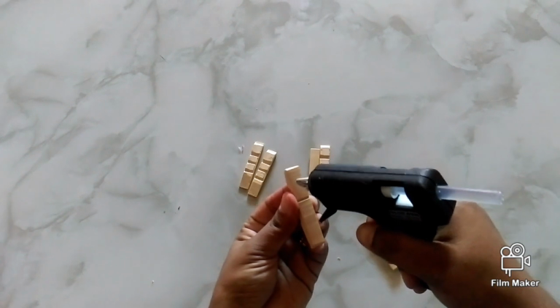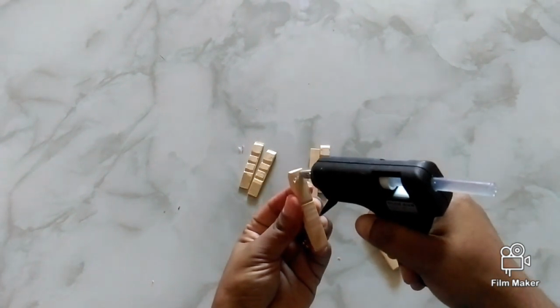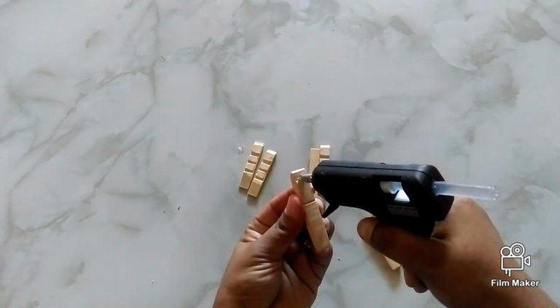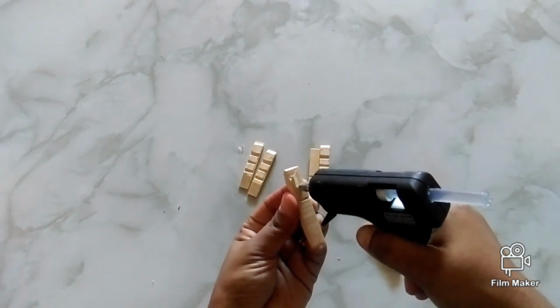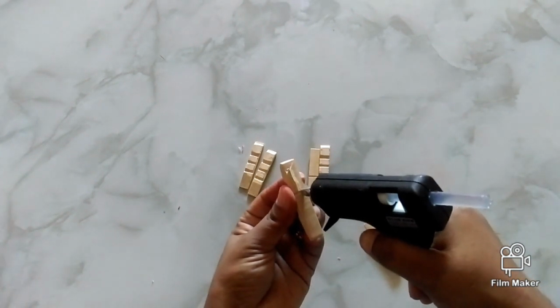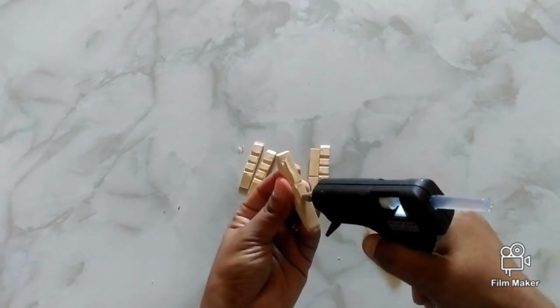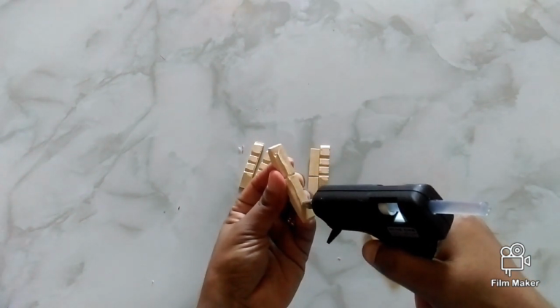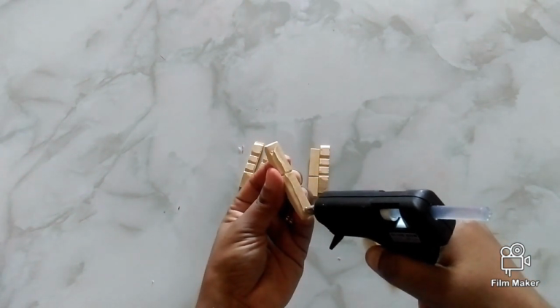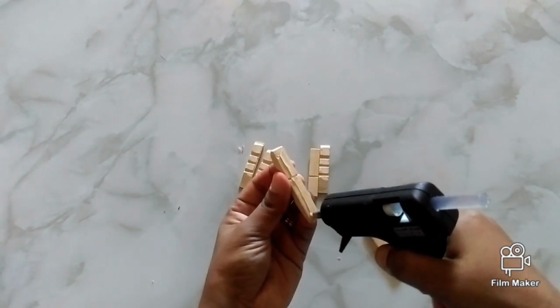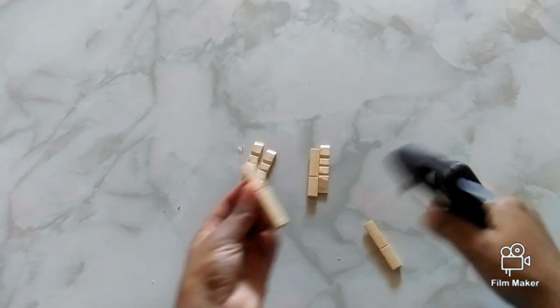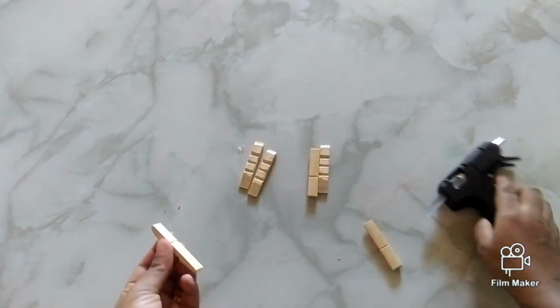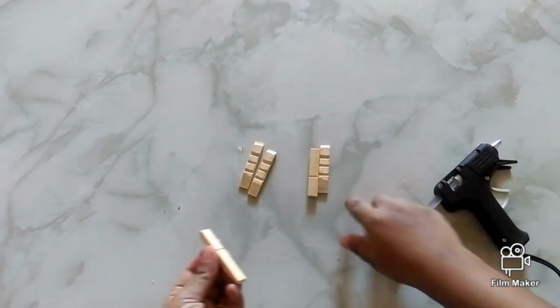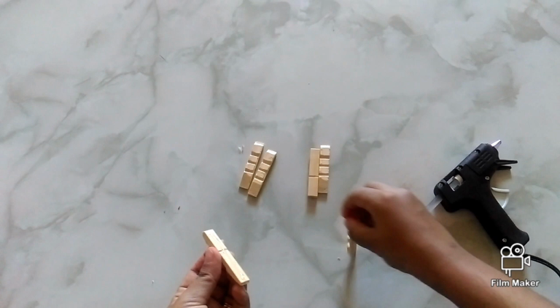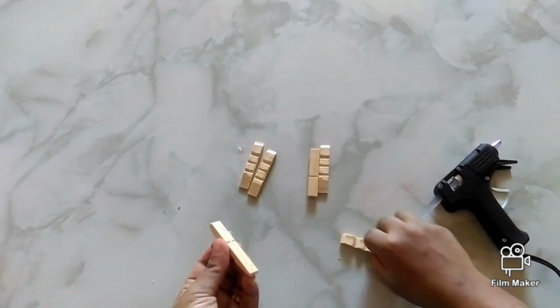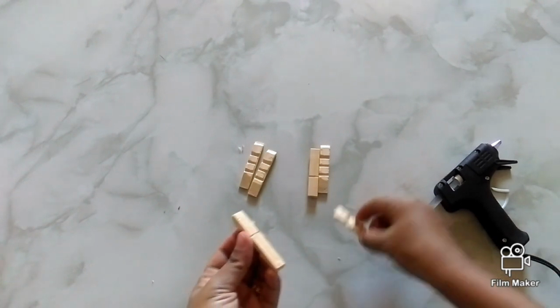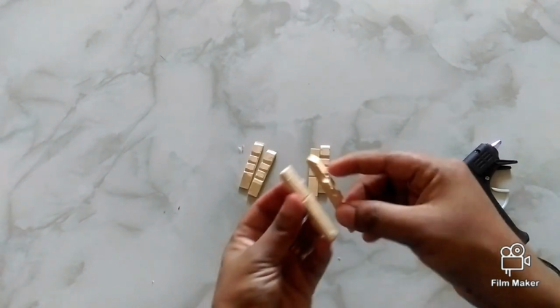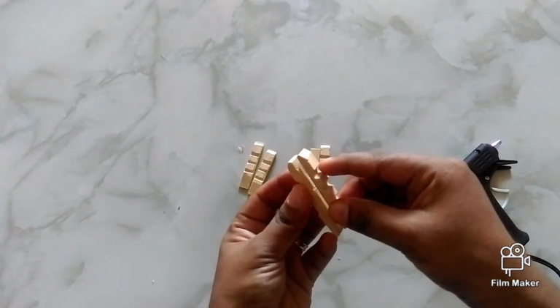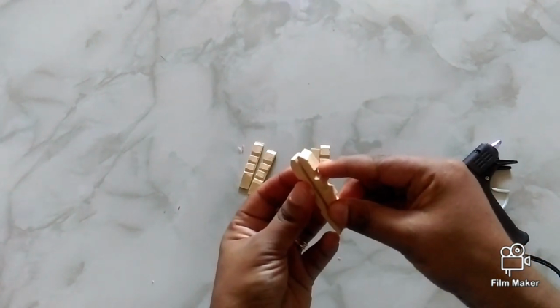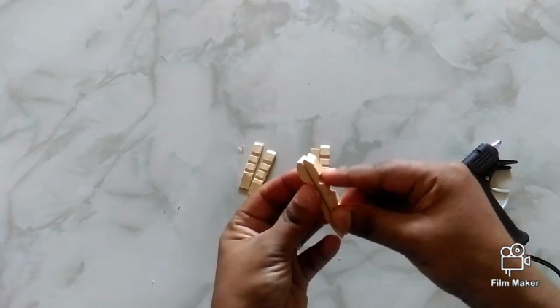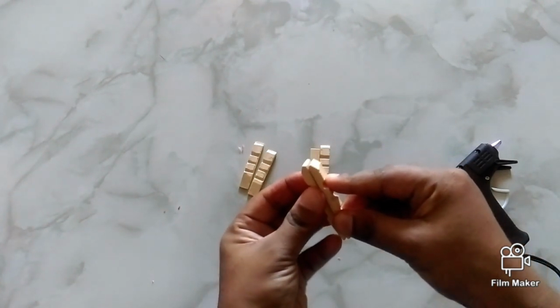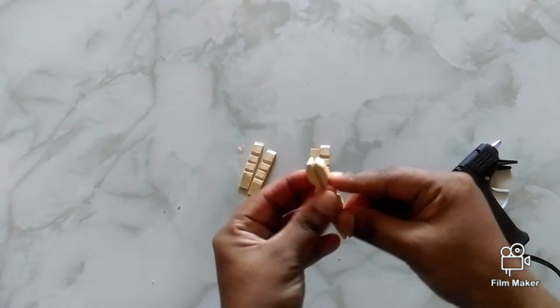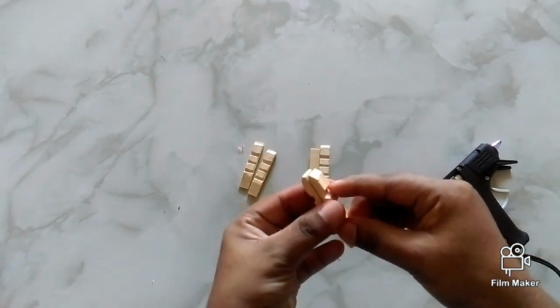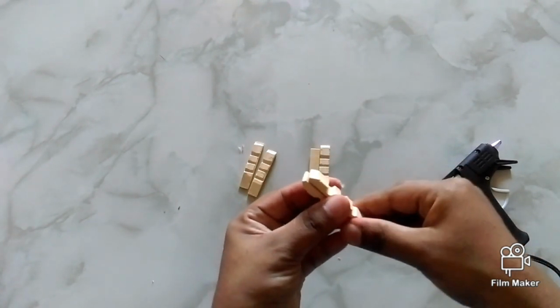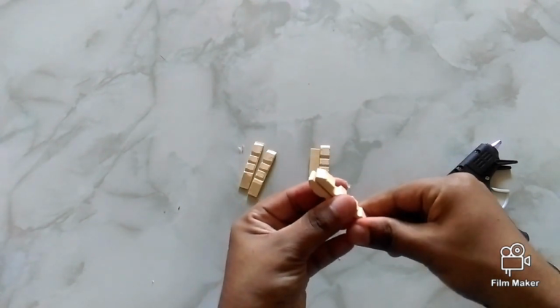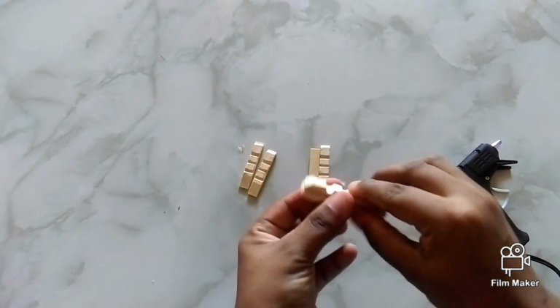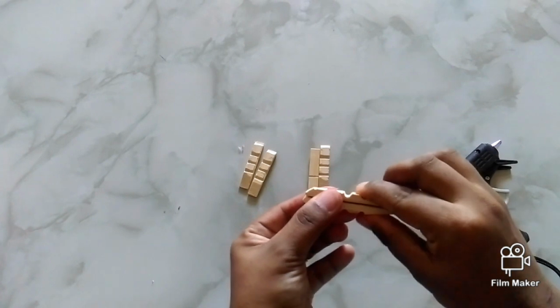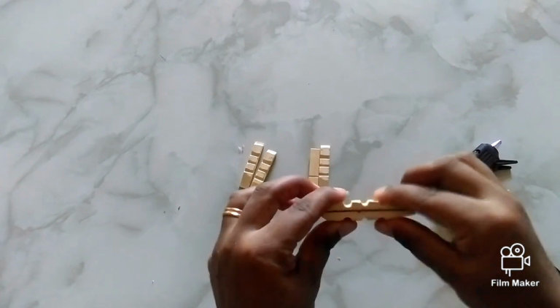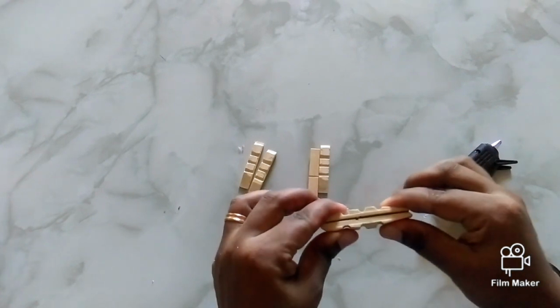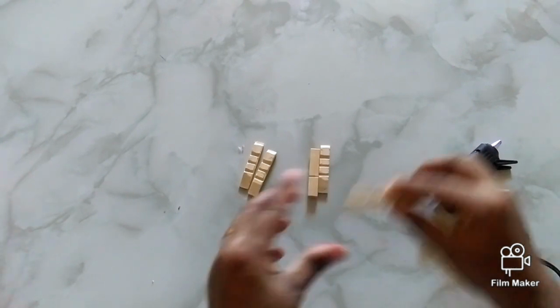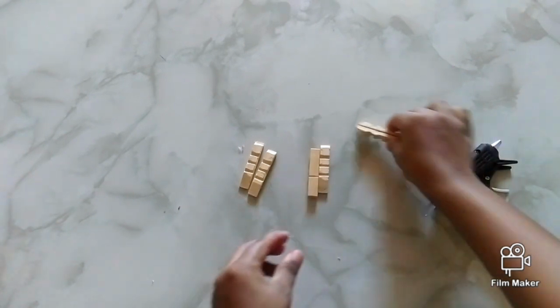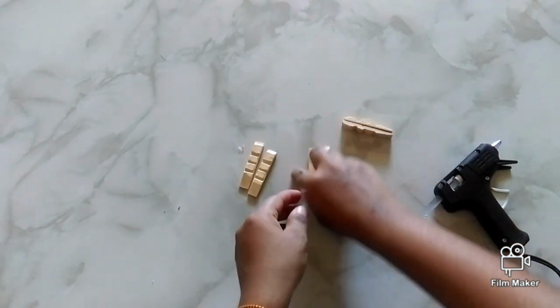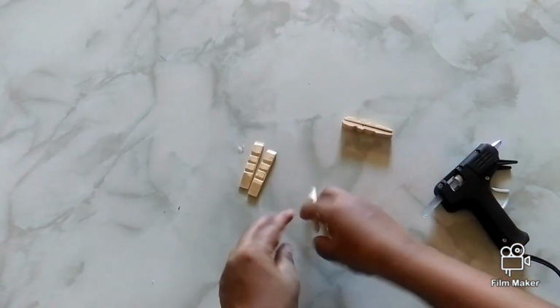Apply glue to the flat part of the cloth pin and paste the other flat part of the cloth pin to it. You will form a petal-like shape.